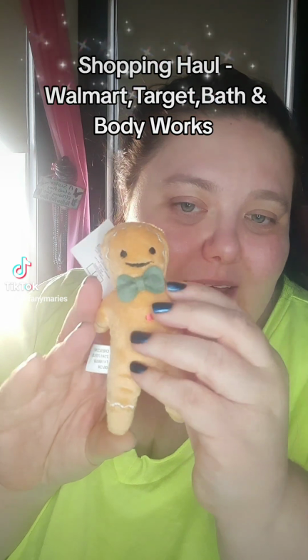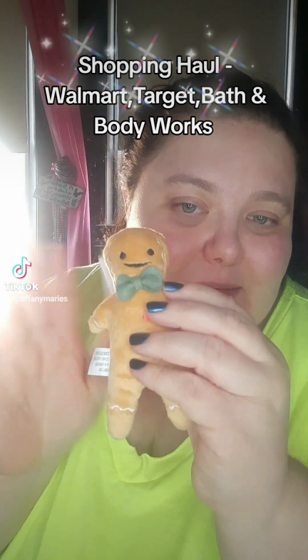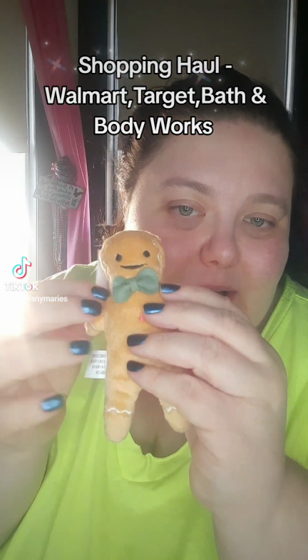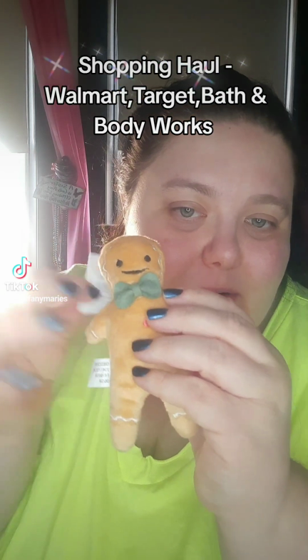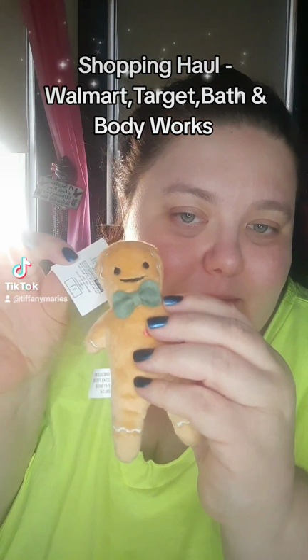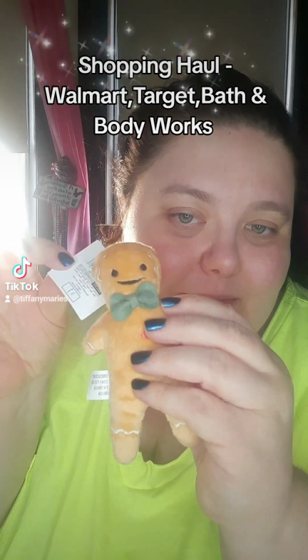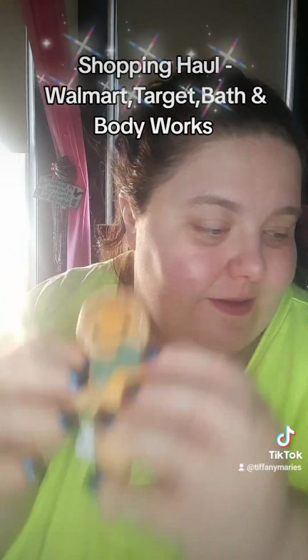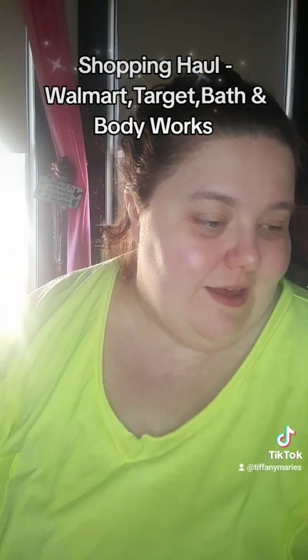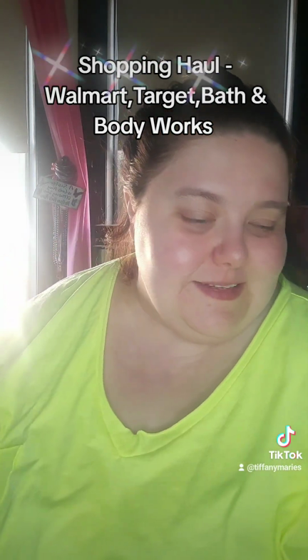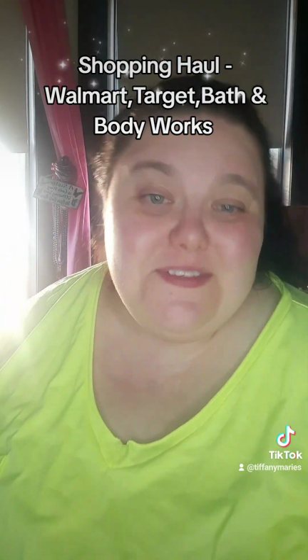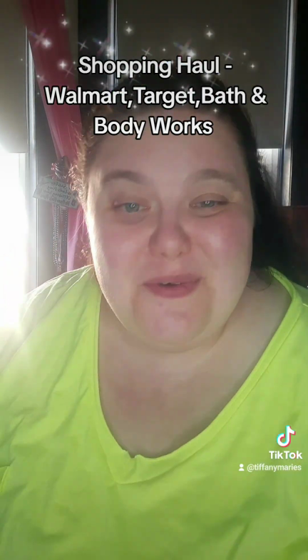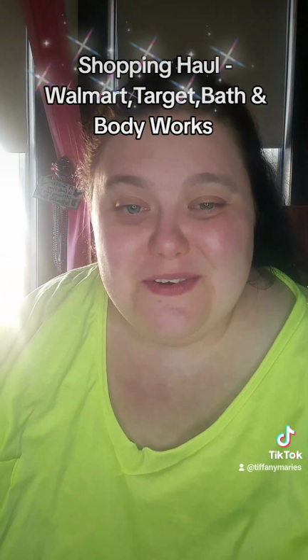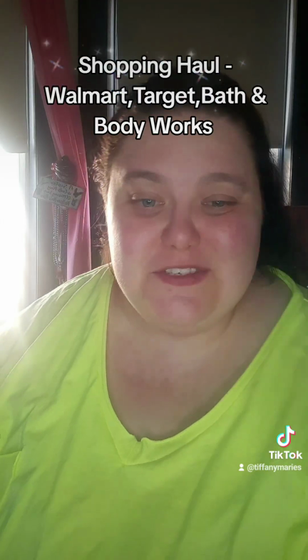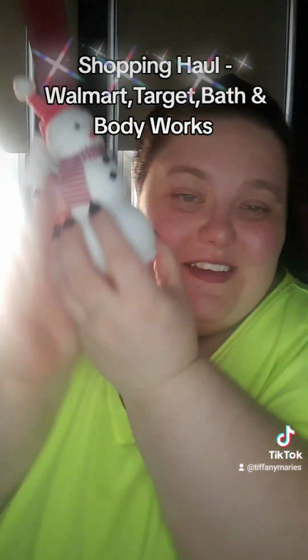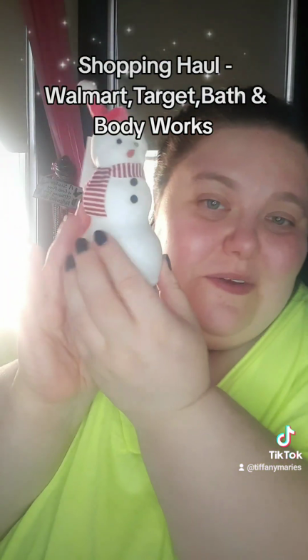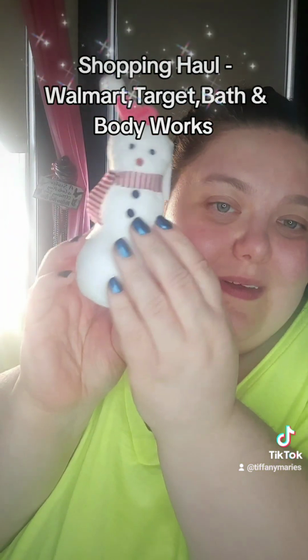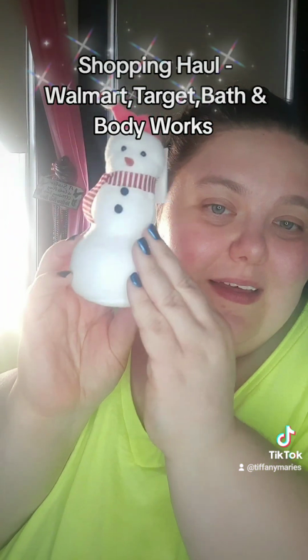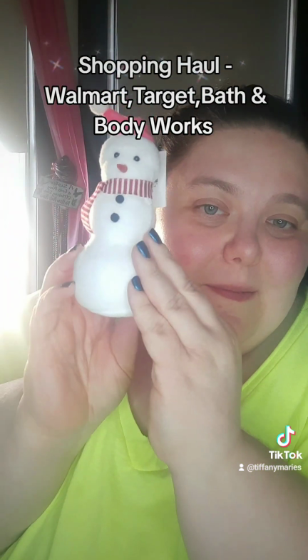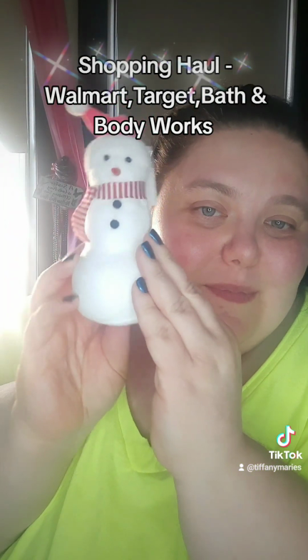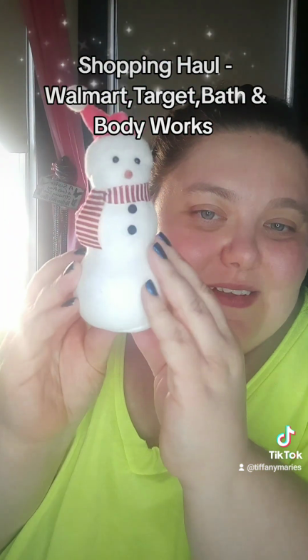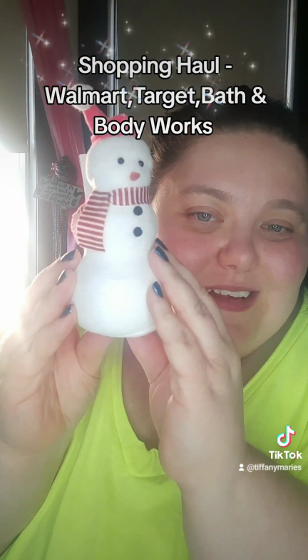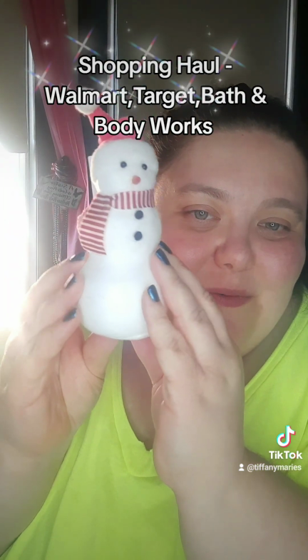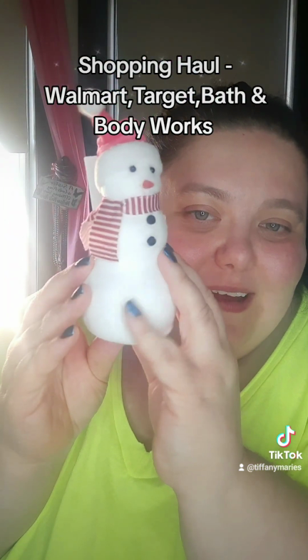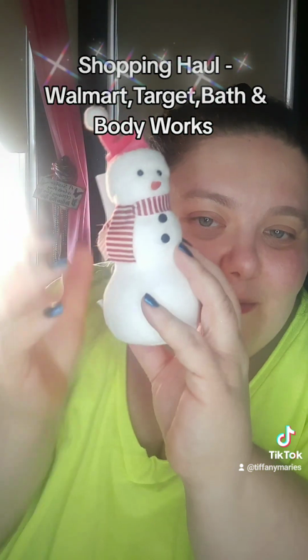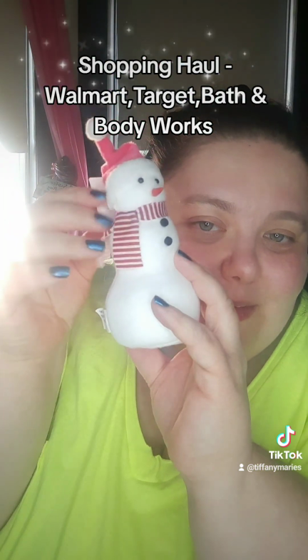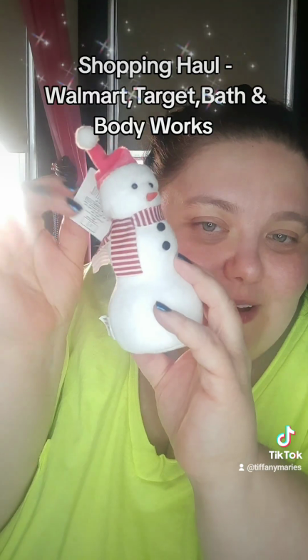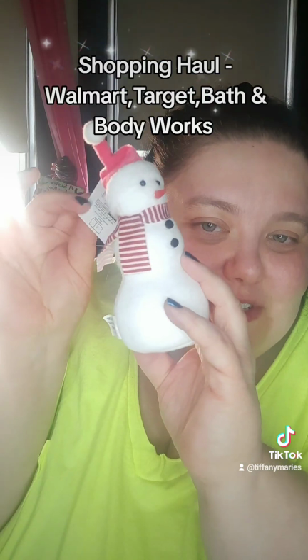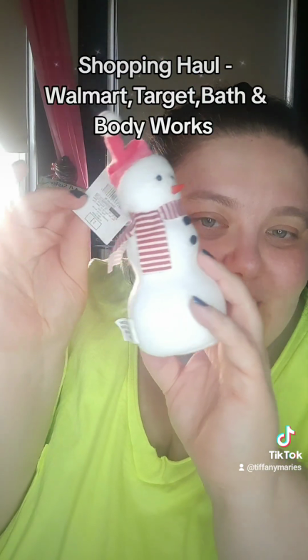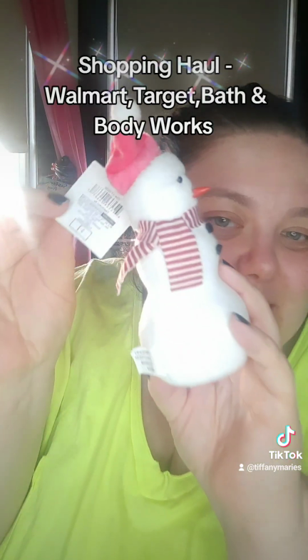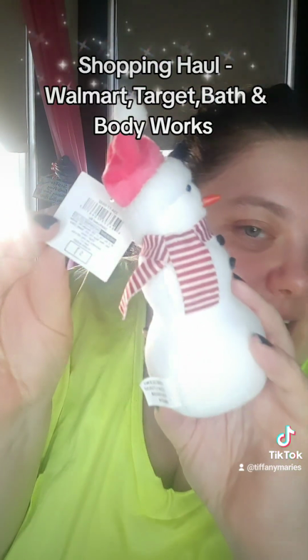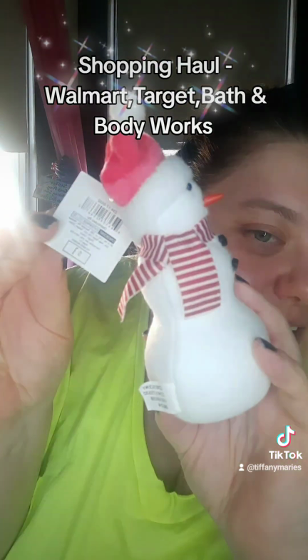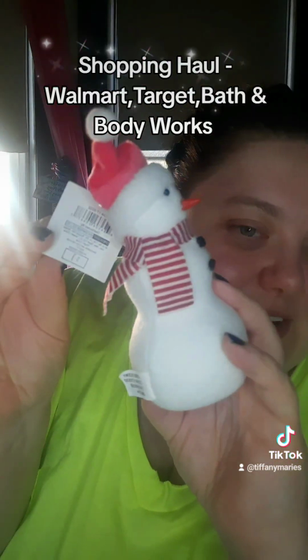I'm going to put him with my mini Christmas tree. That was a dollar. This I'm also going to put with the Christmas tree this year — this little teeny snowman. Oh my gosh, he's so cute. That was a dollar.